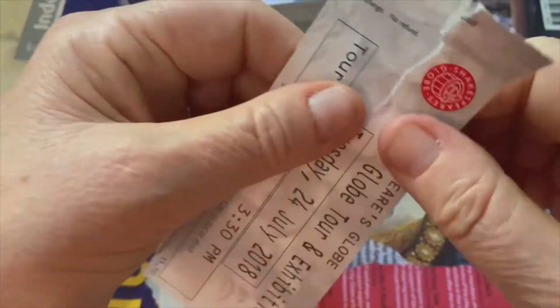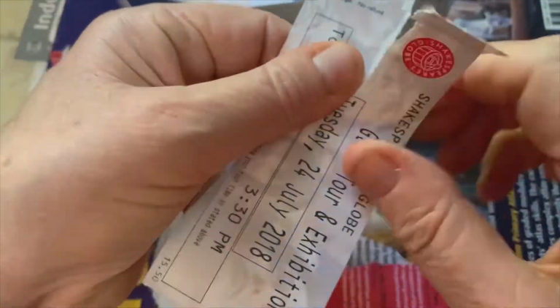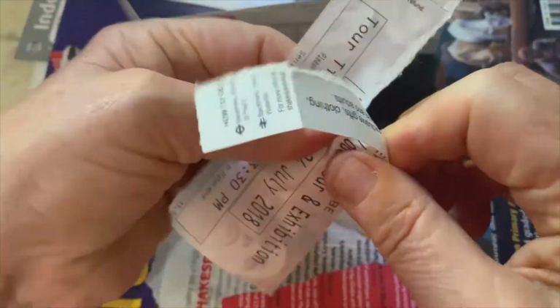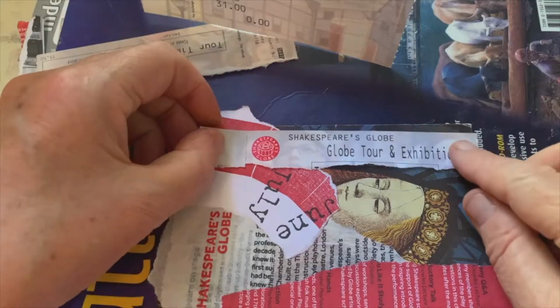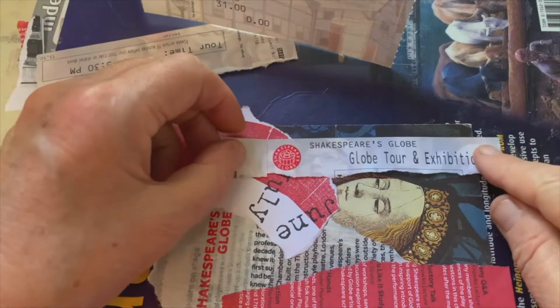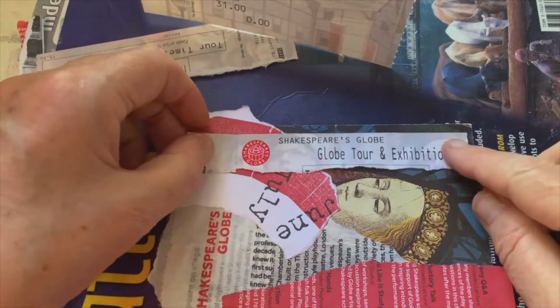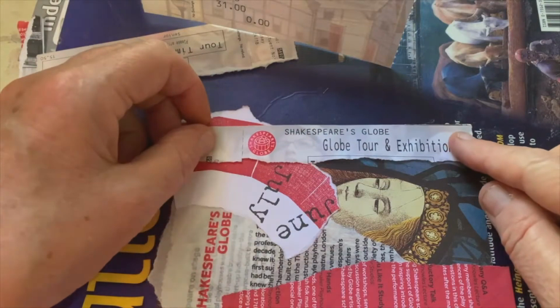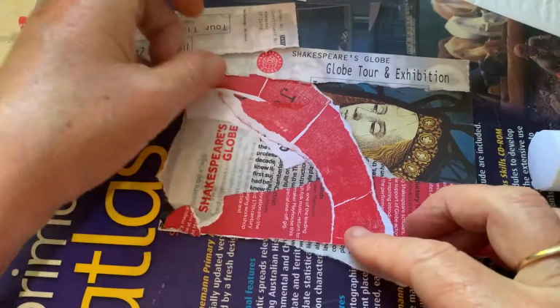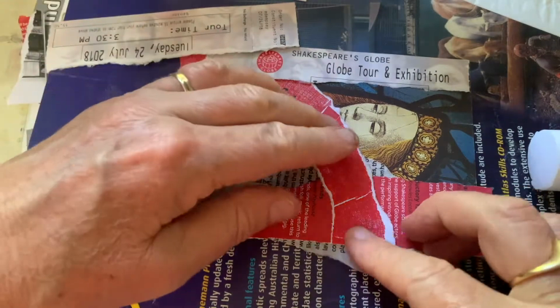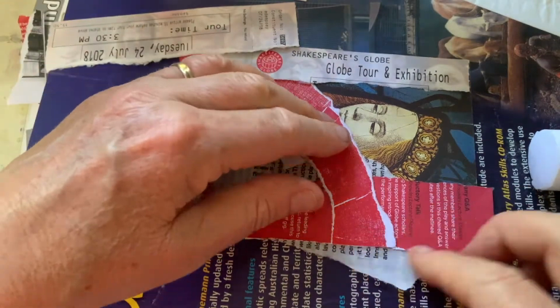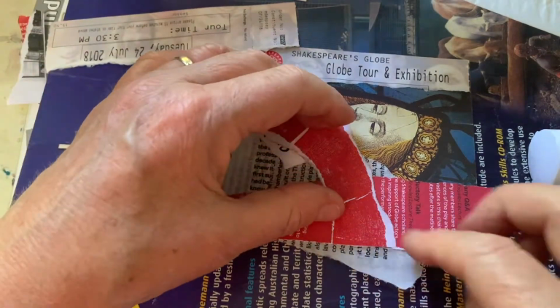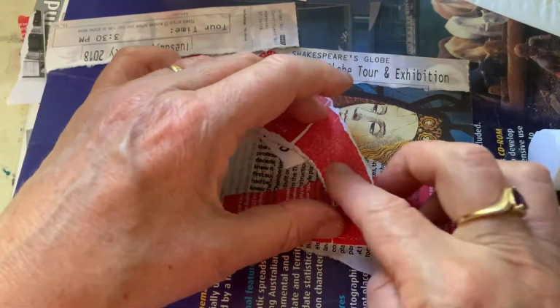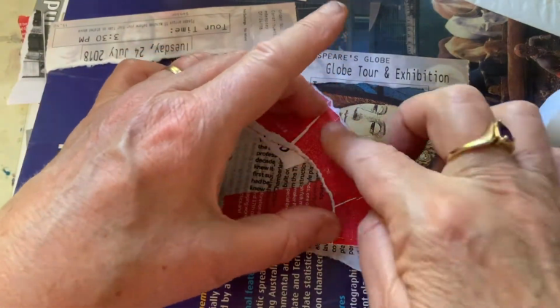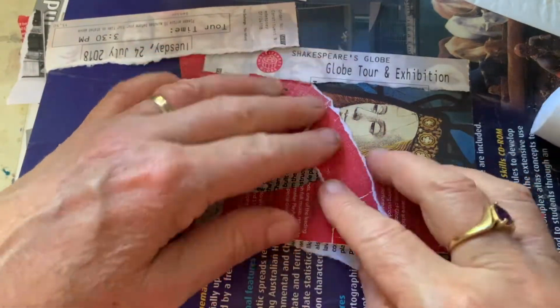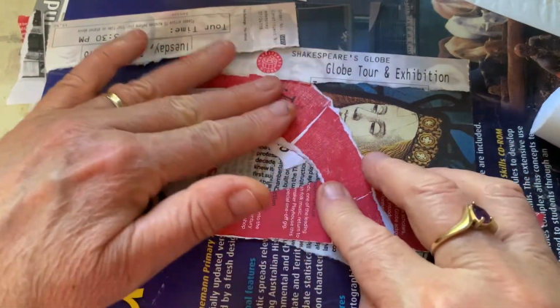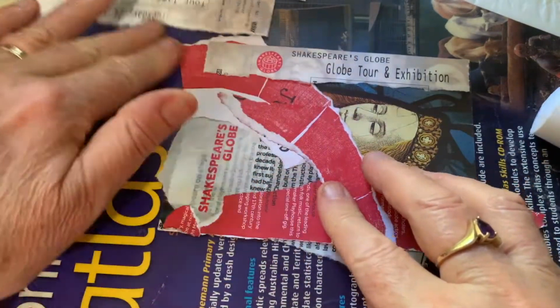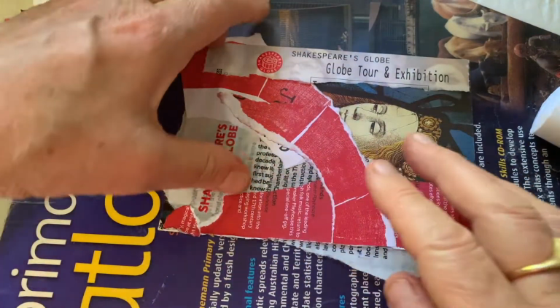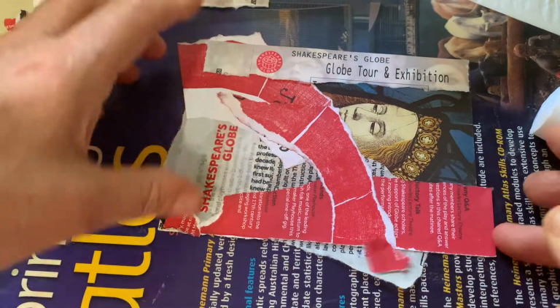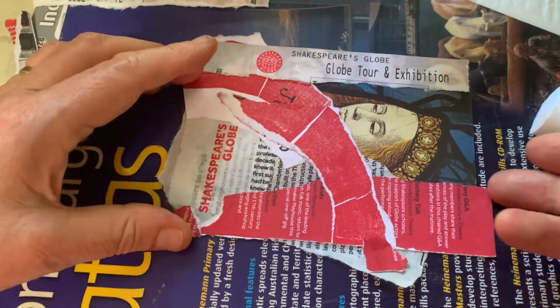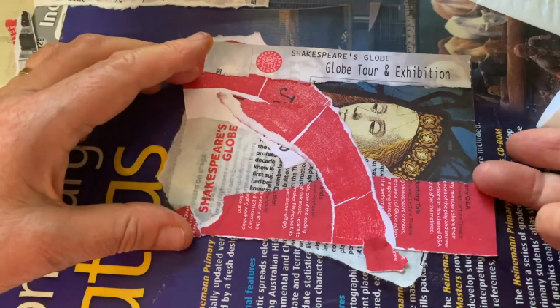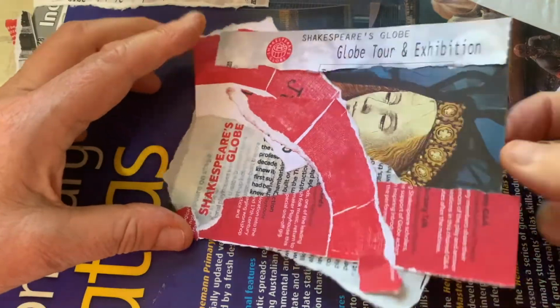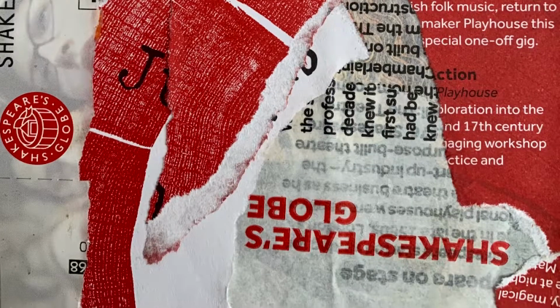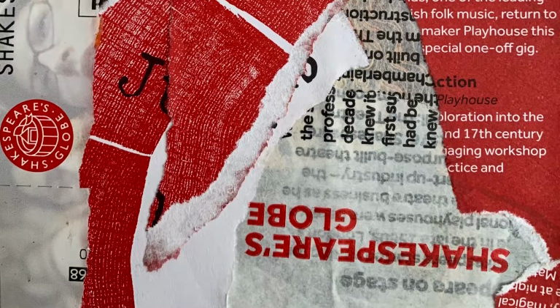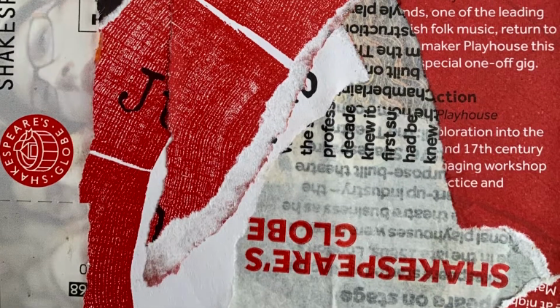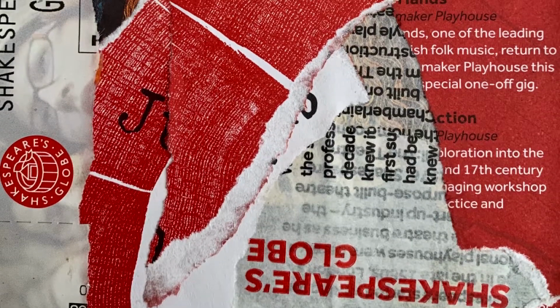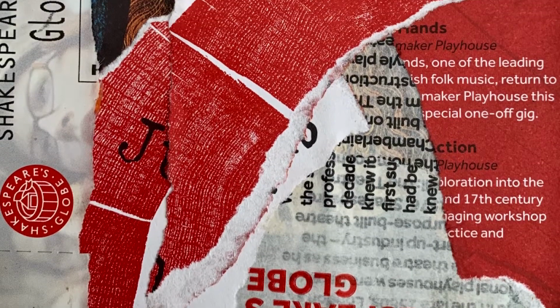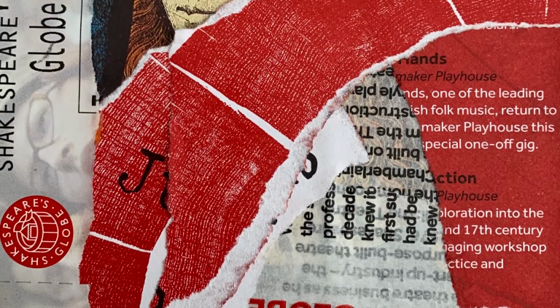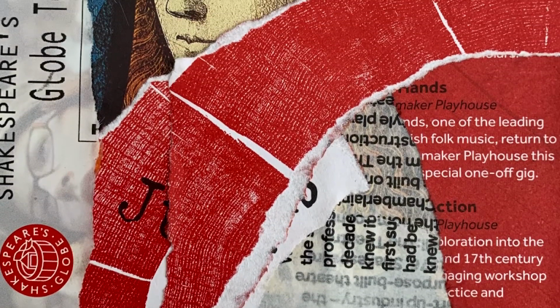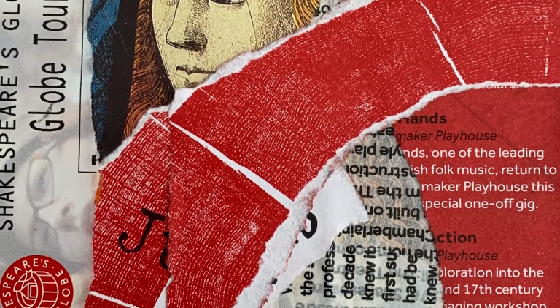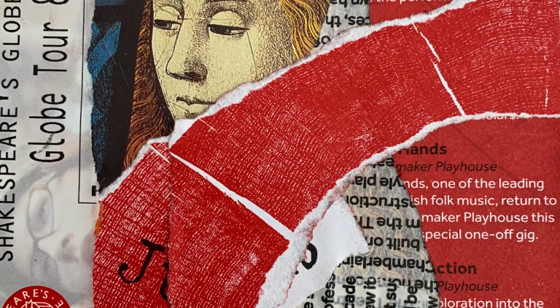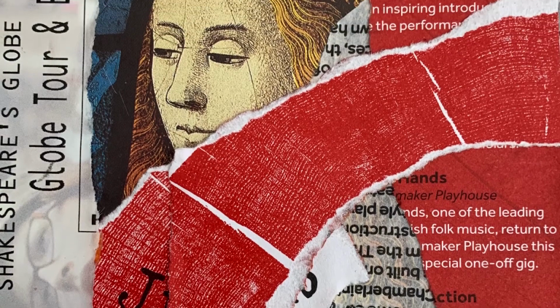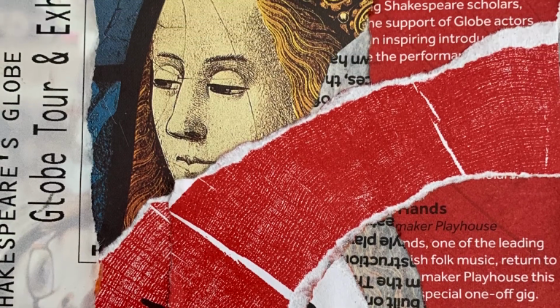So I'll tear that bit there and I'll put that here — and there it is, and it lines up perfectly and there you have it. The Globe postcard, a beautiful memento of a time in England.